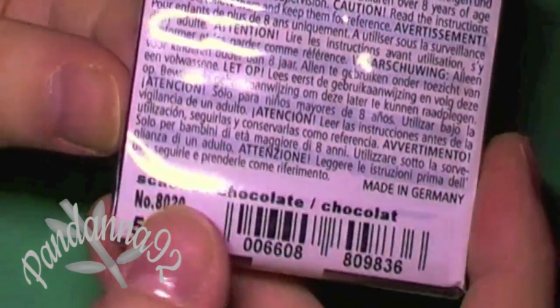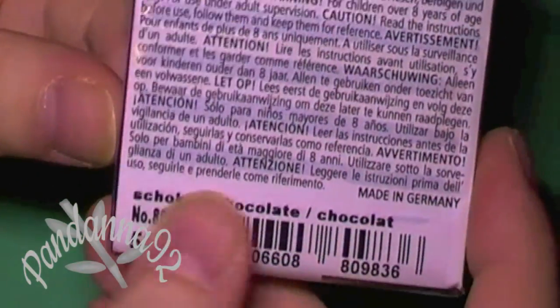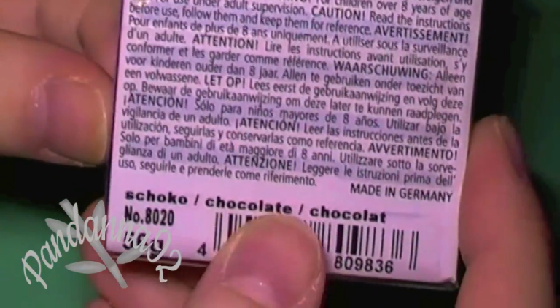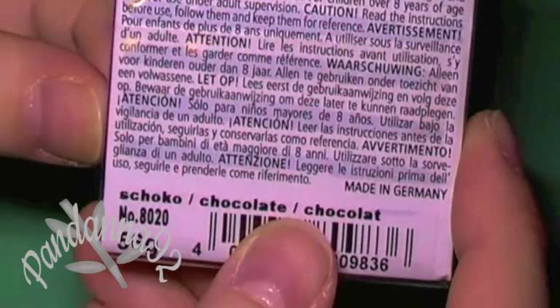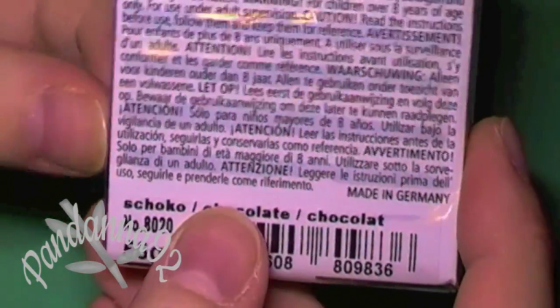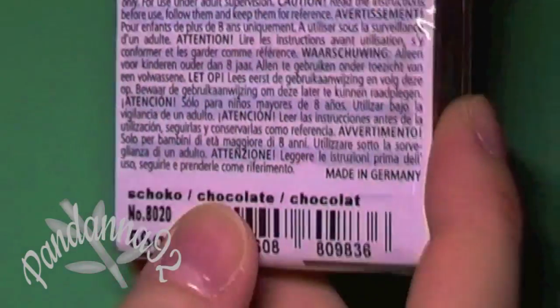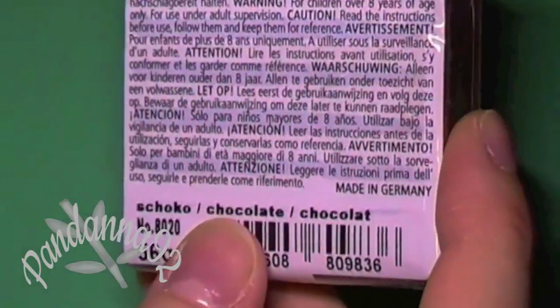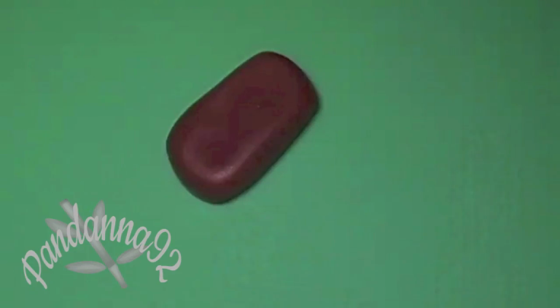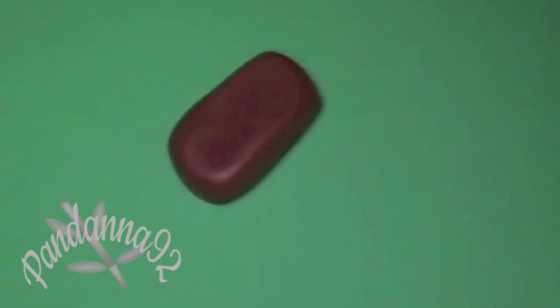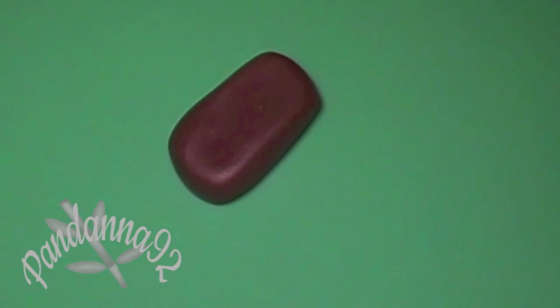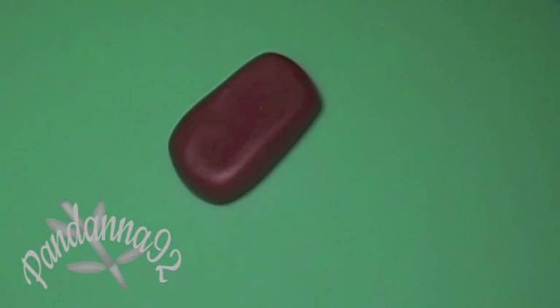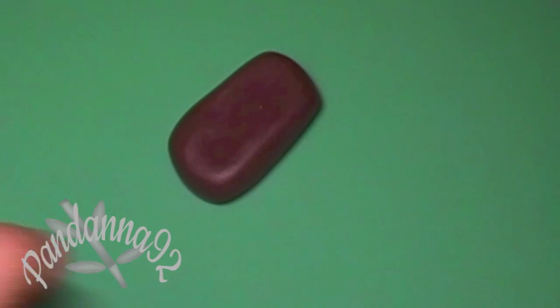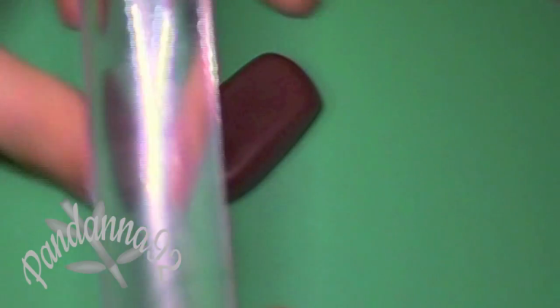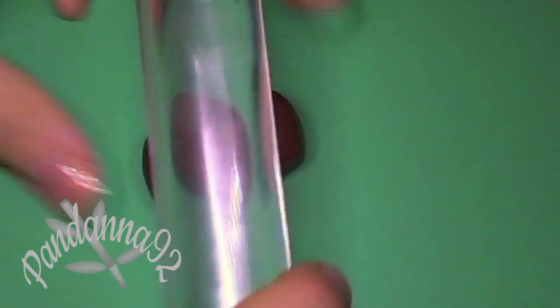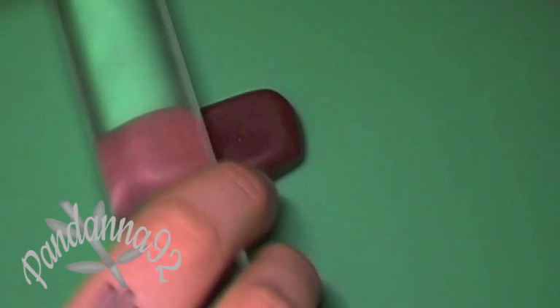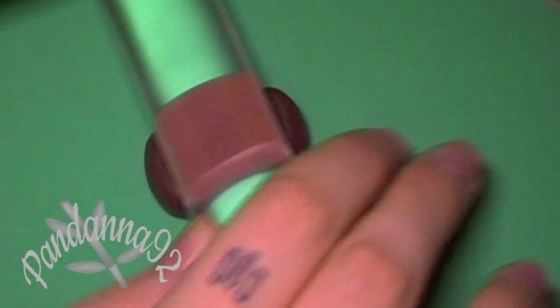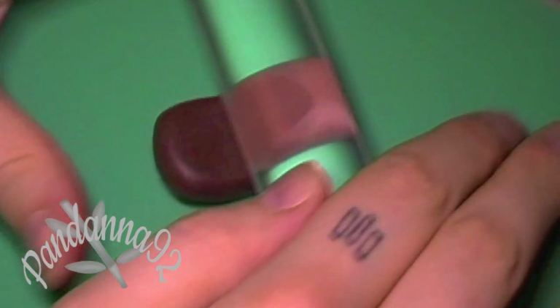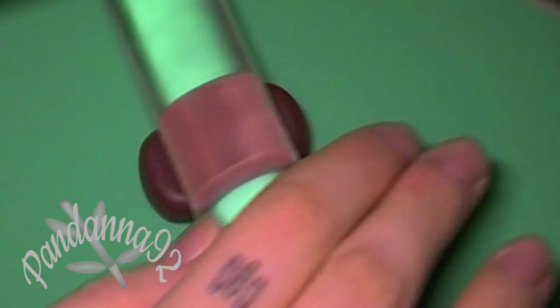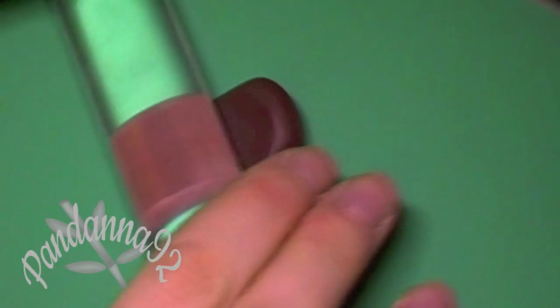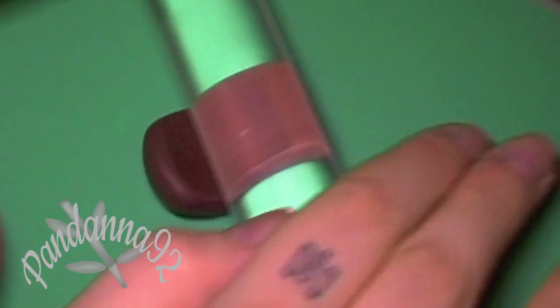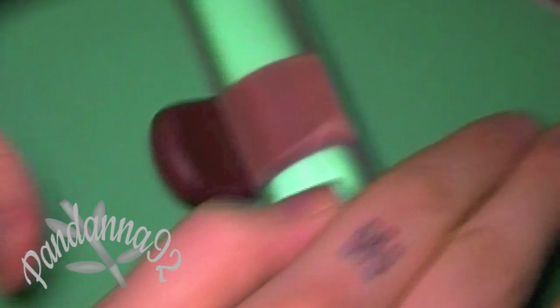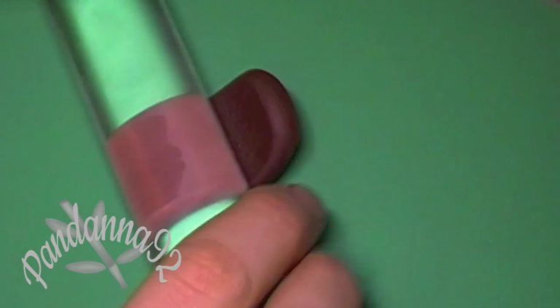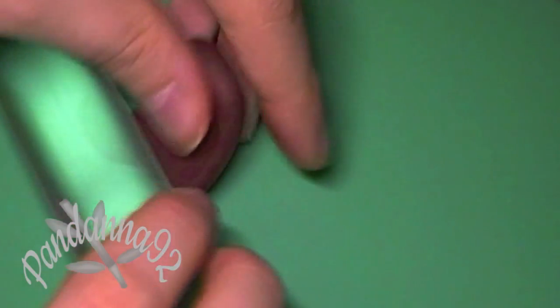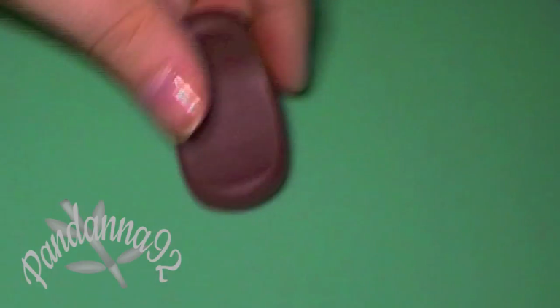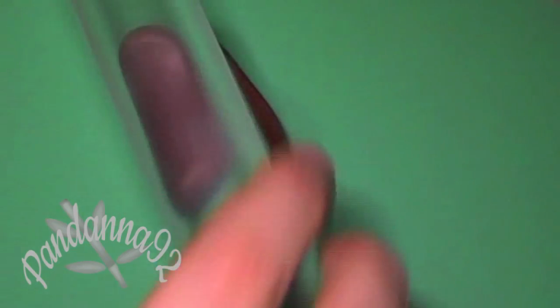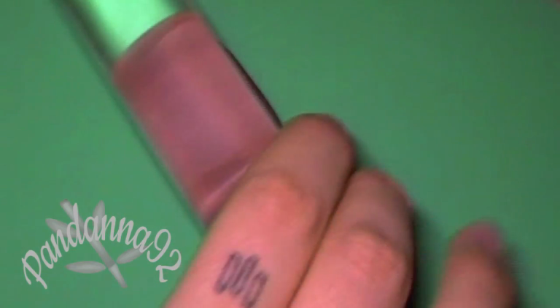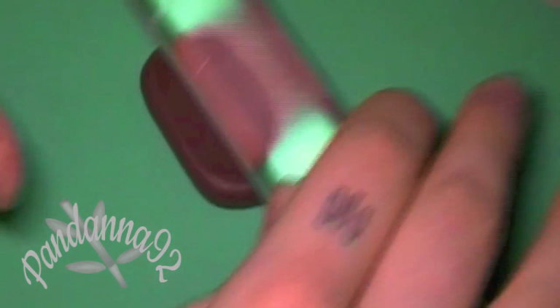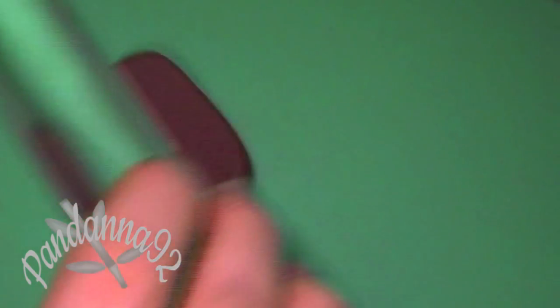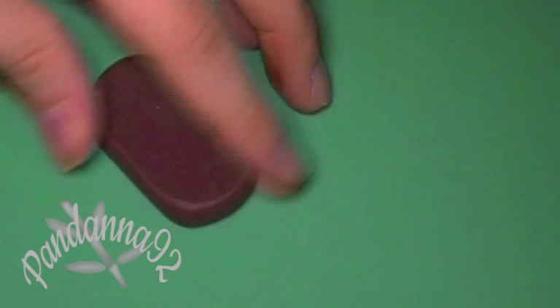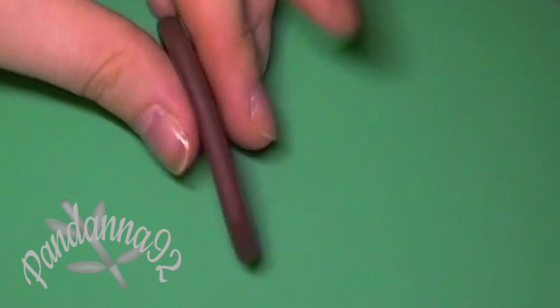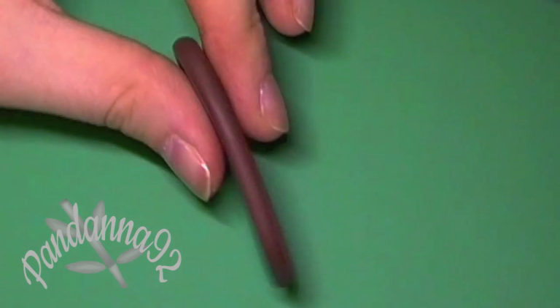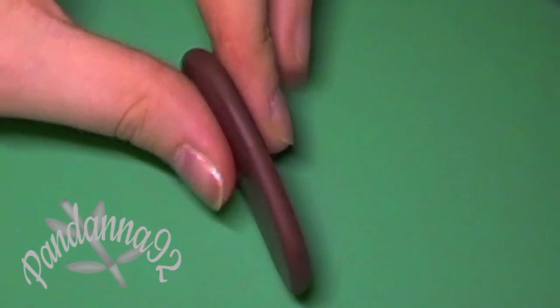Begin by conditioning some brown colored clay — I'm using Chocolate by Fimo — and then roll it out to a thickness of about four millimeters, making sure that your entire piece of clay is uniform.